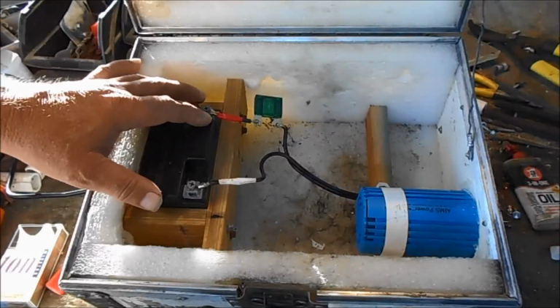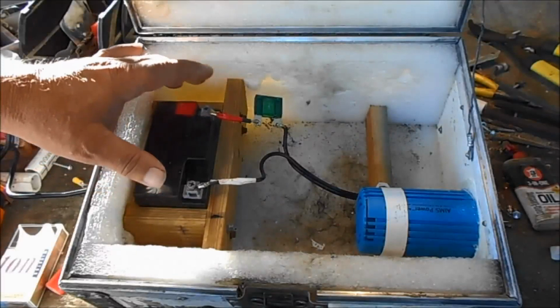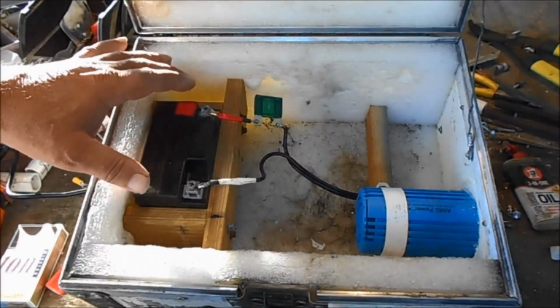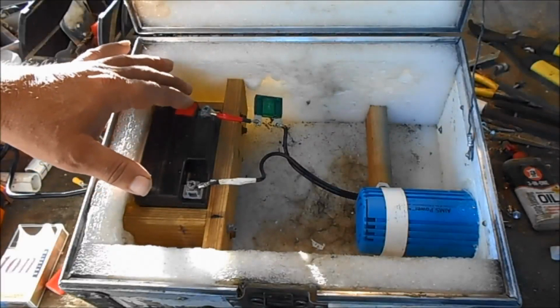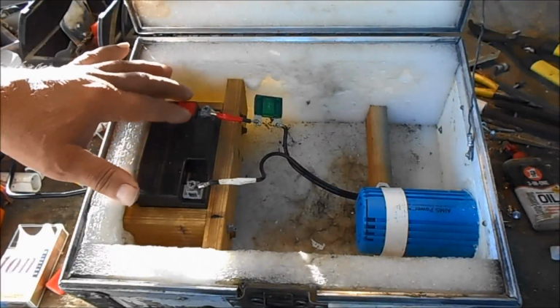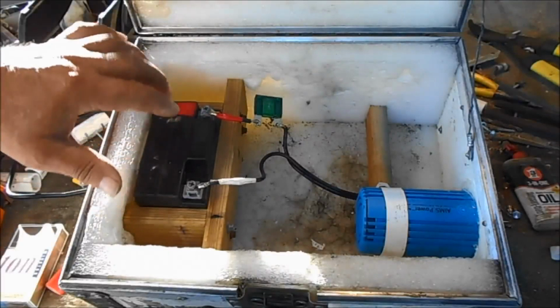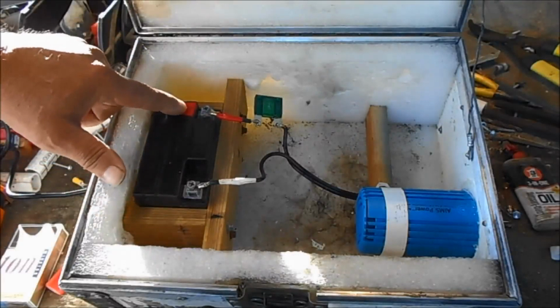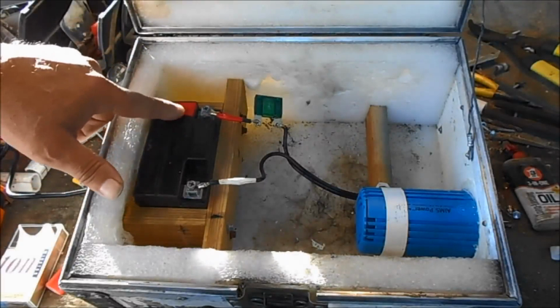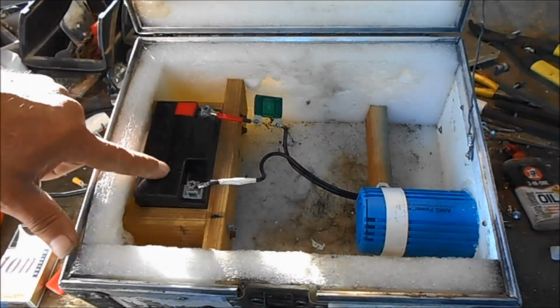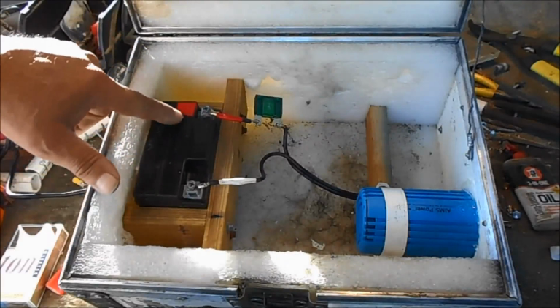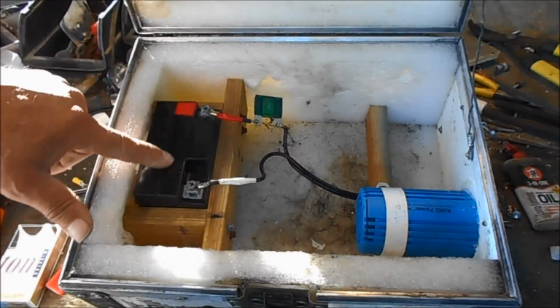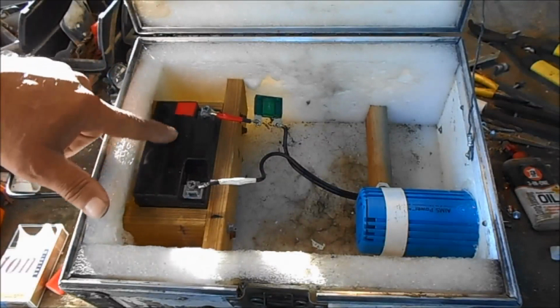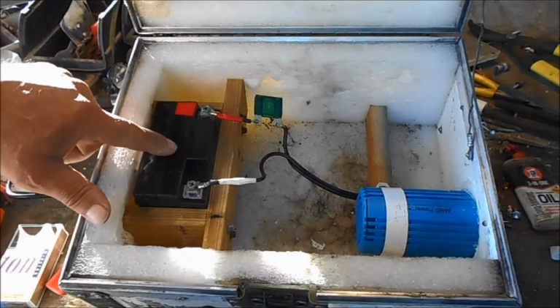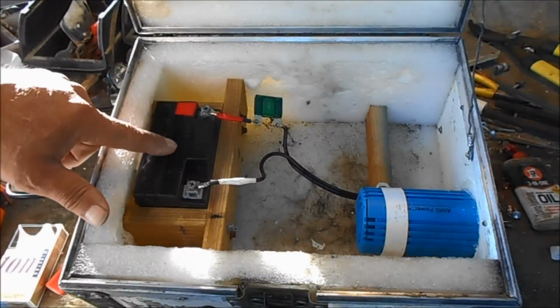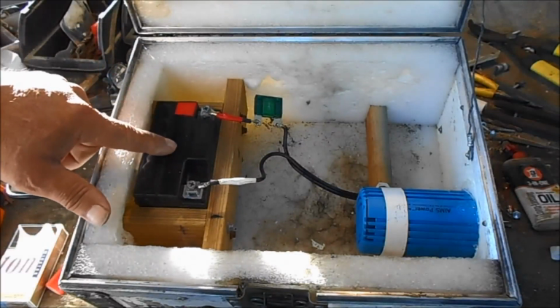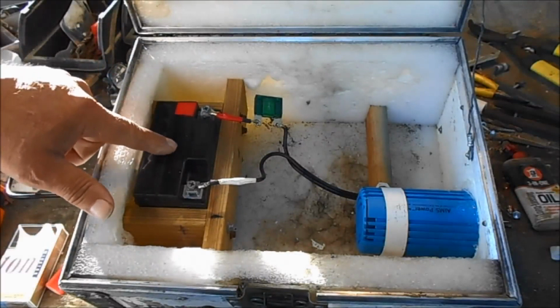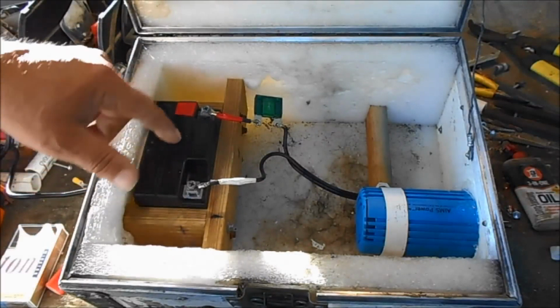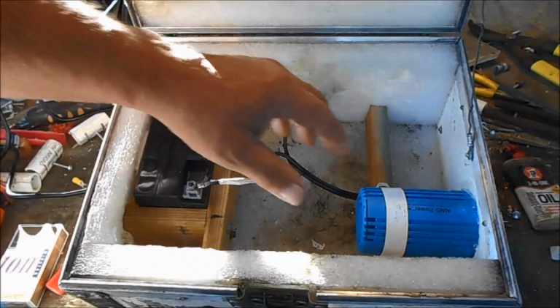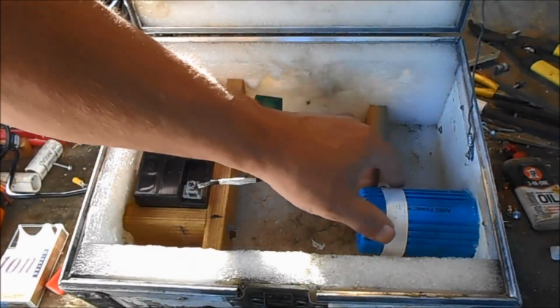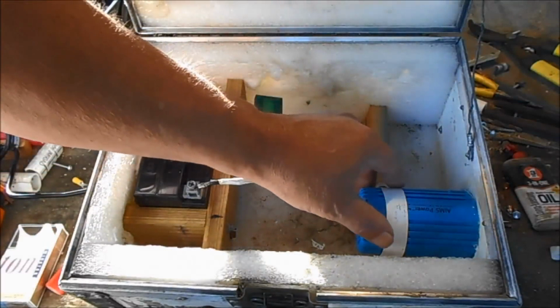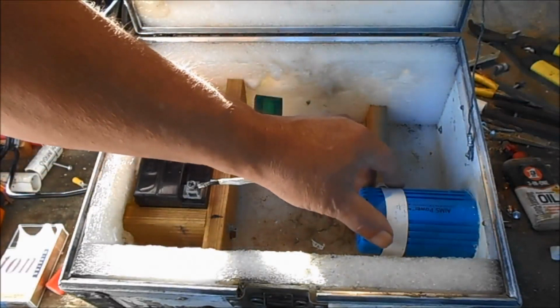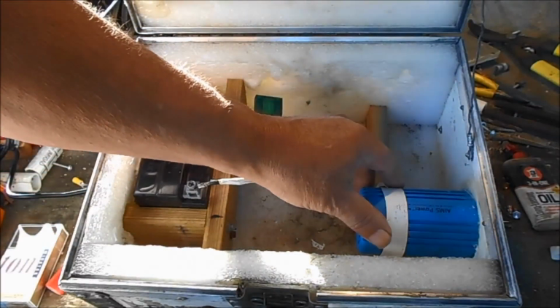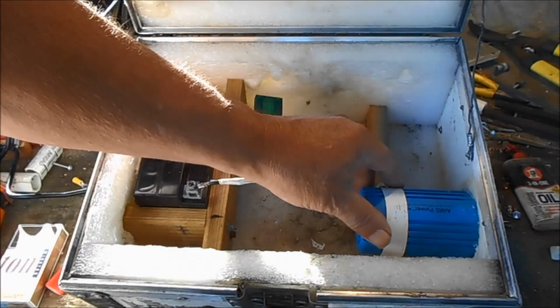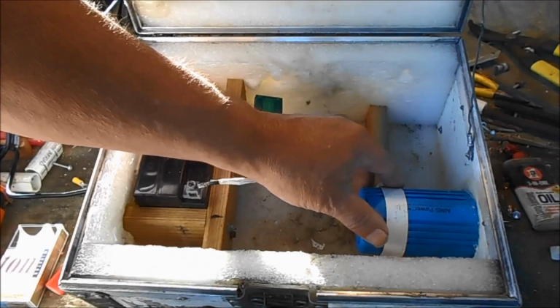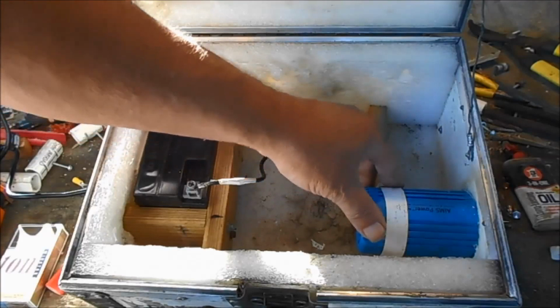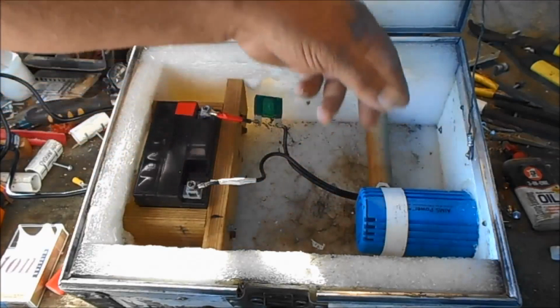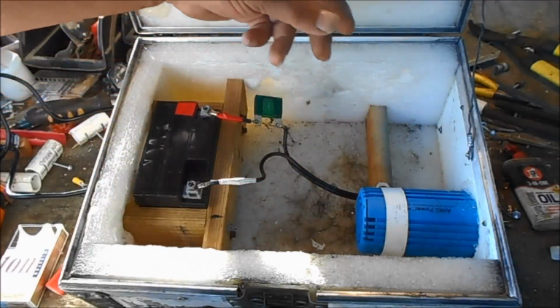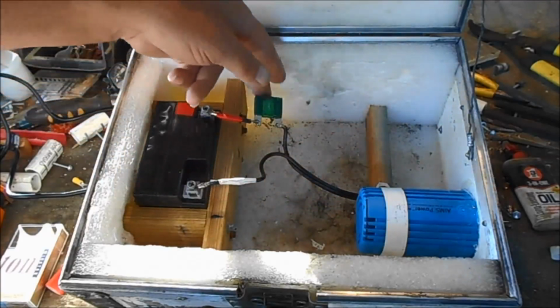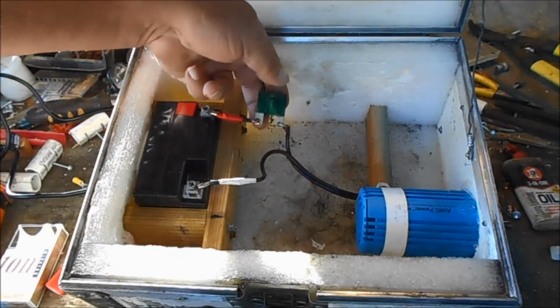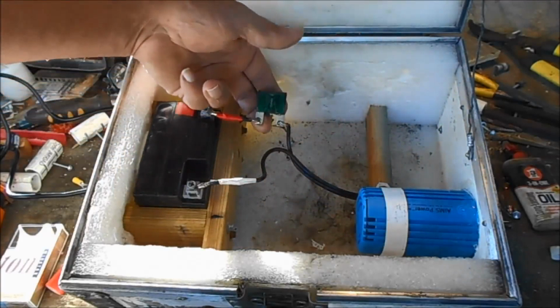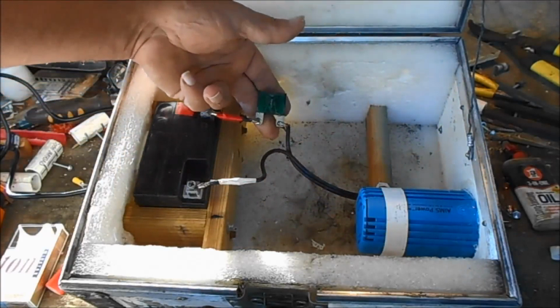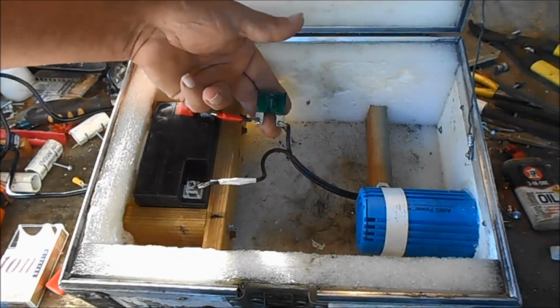Hello everybody. Here's what I got here. I got a 12-volt battery that I bought from Walmart. I've got a 120-watt inverter, and I put a fuse on the line.